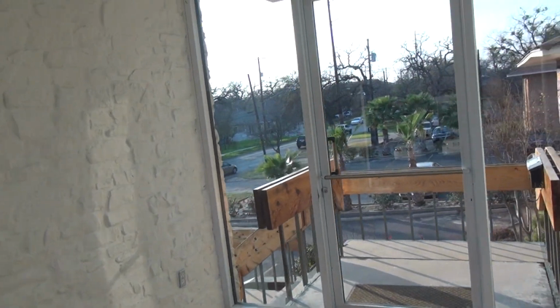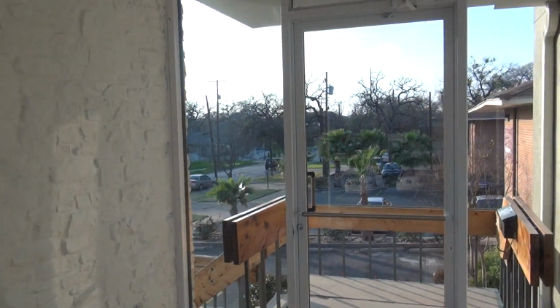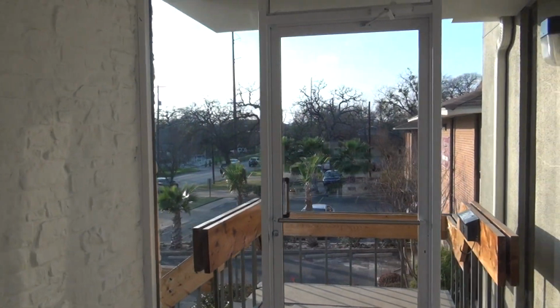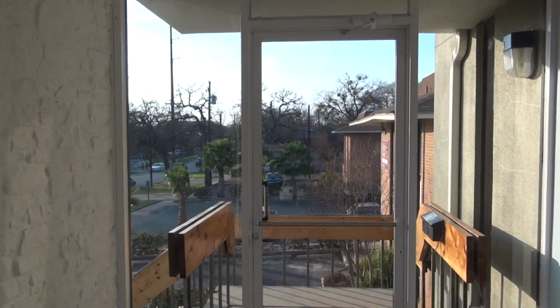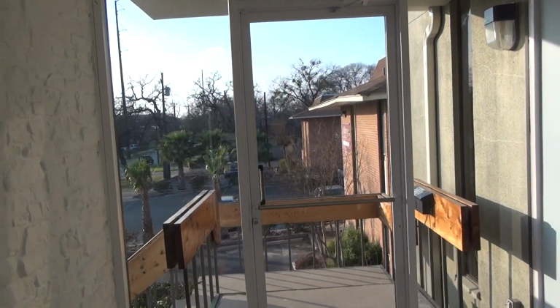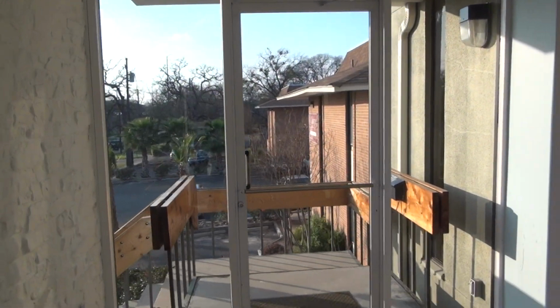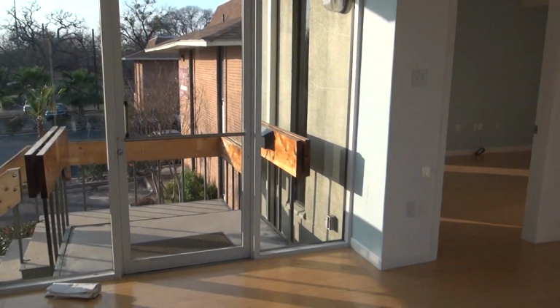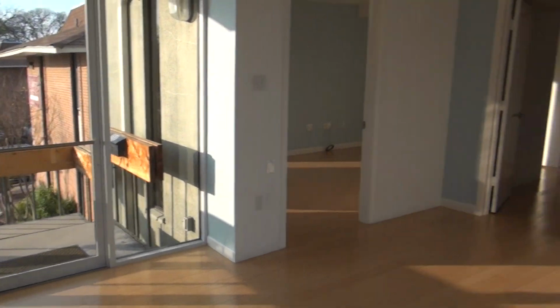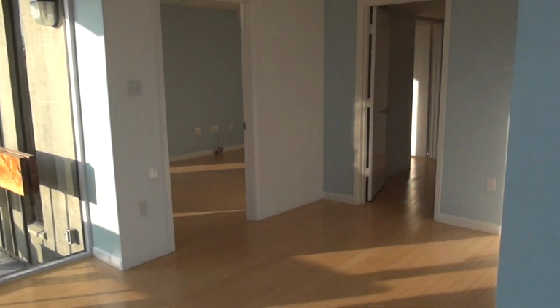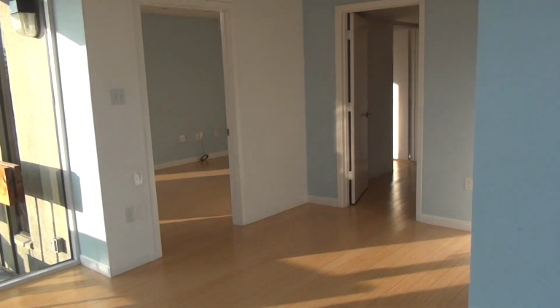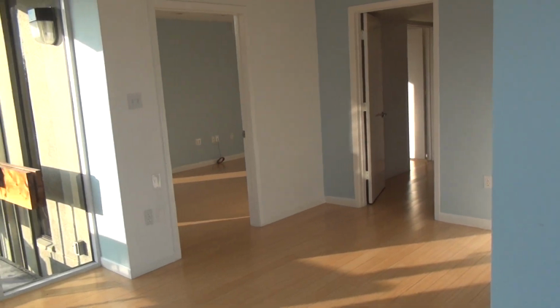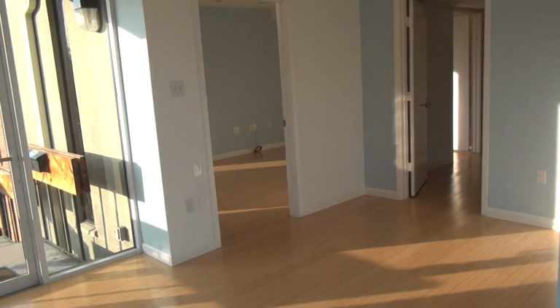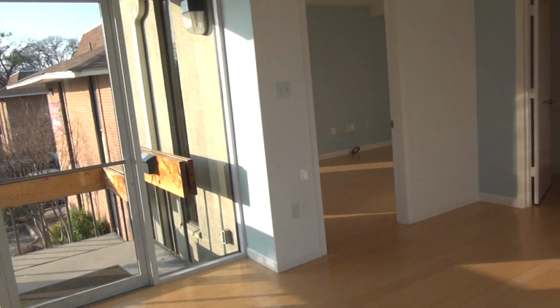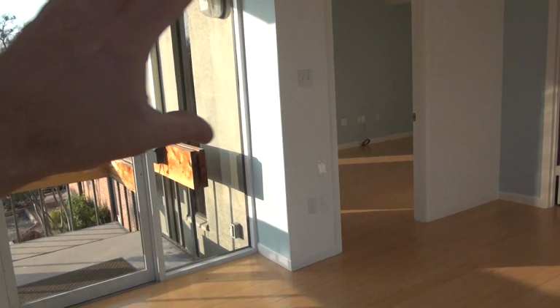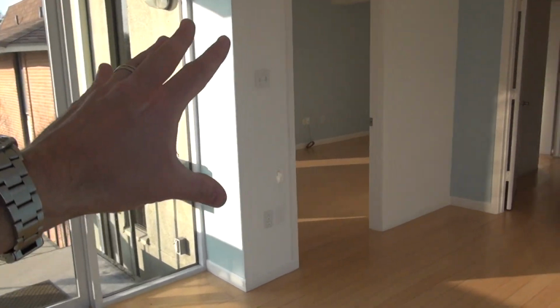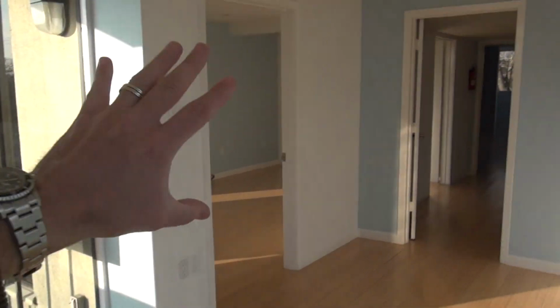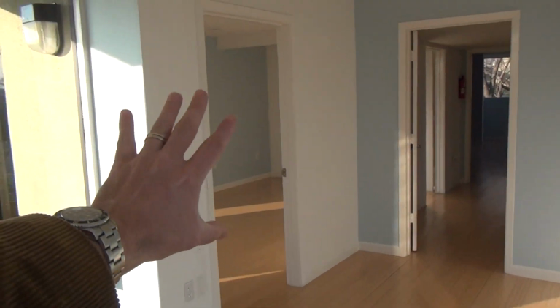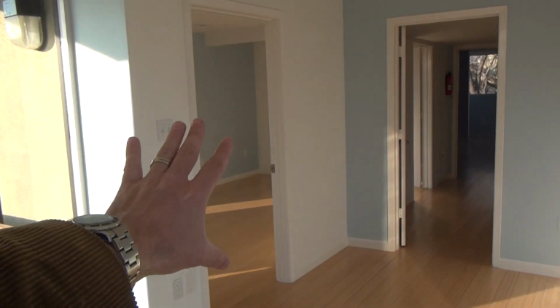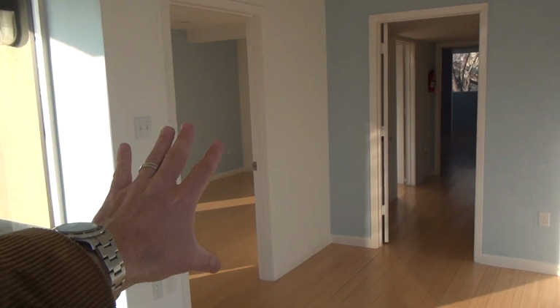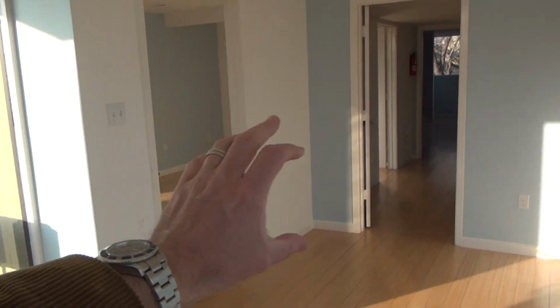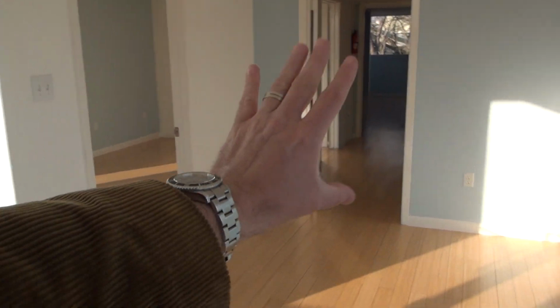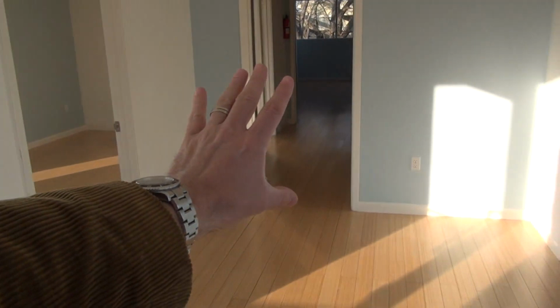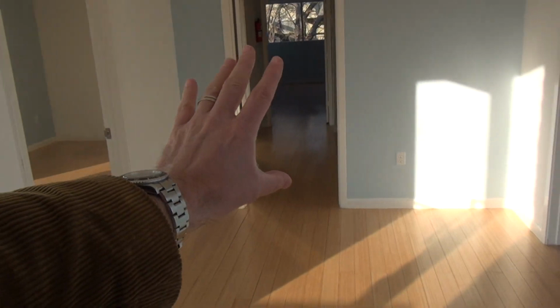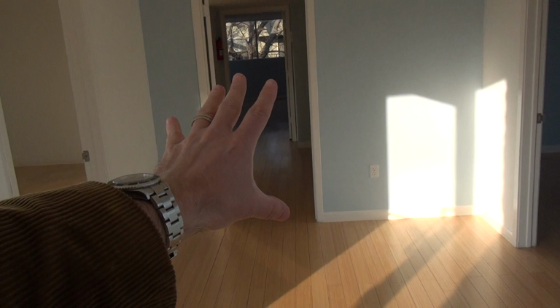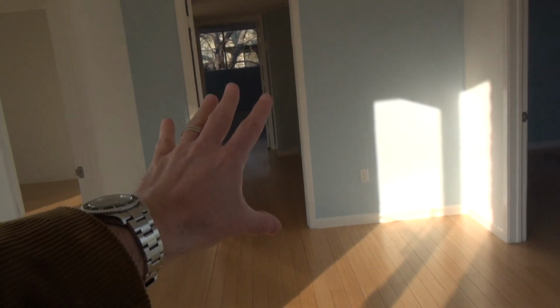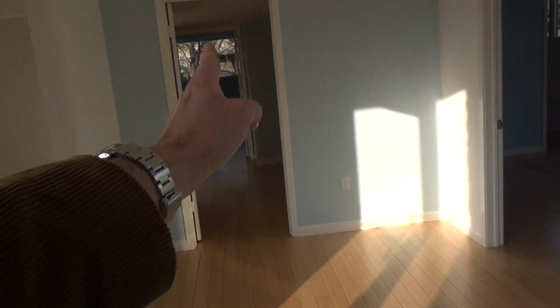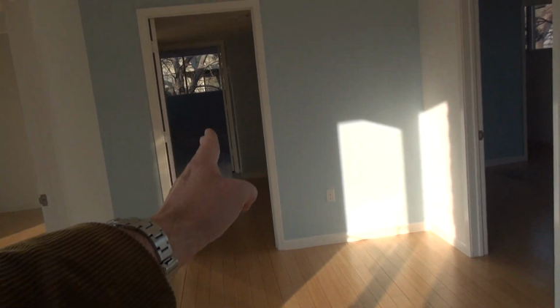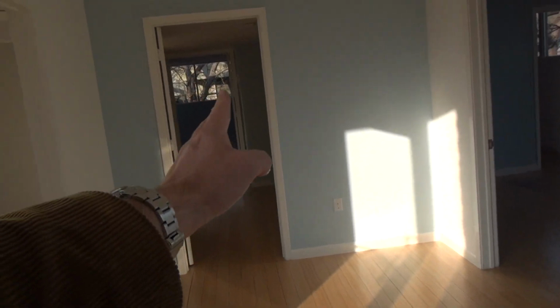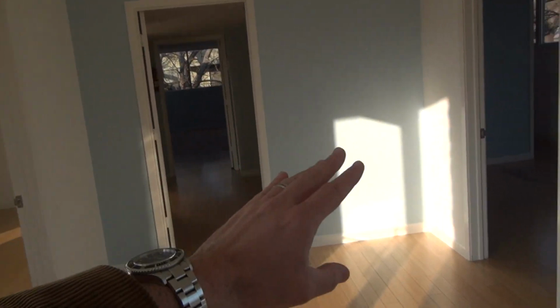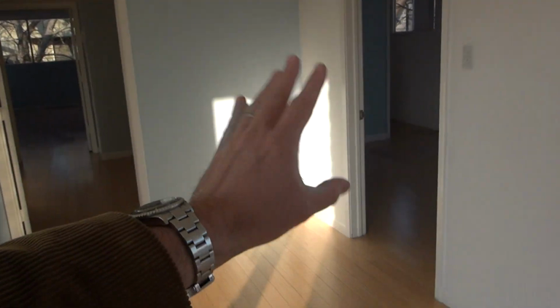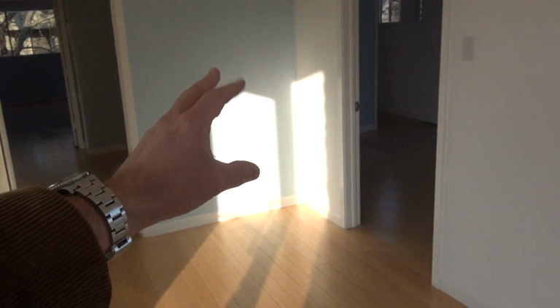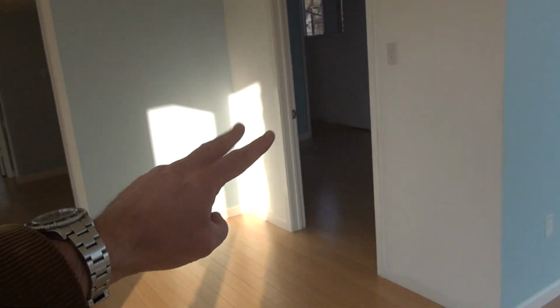I'm at 210 West 38th Street, and this is the inside of this live-work space. It kind of gives you access to a large conference area, a computer area, and back there is an extra large room and two bathrooms.